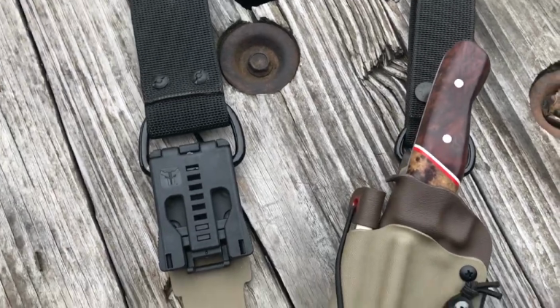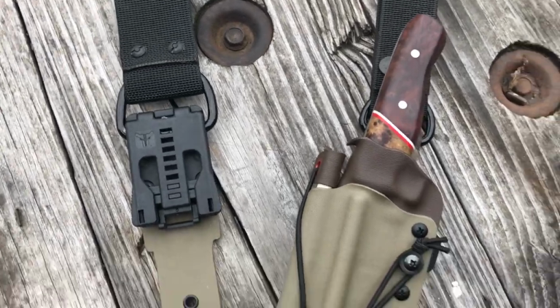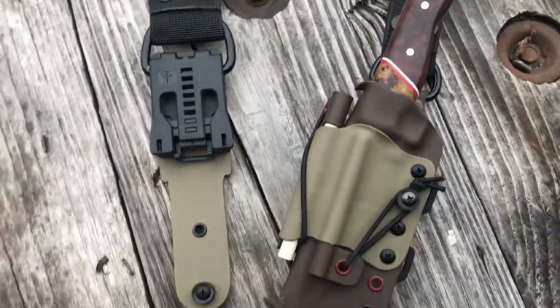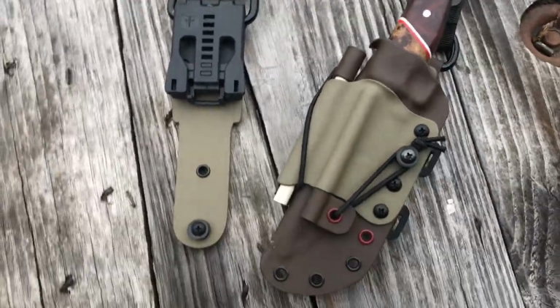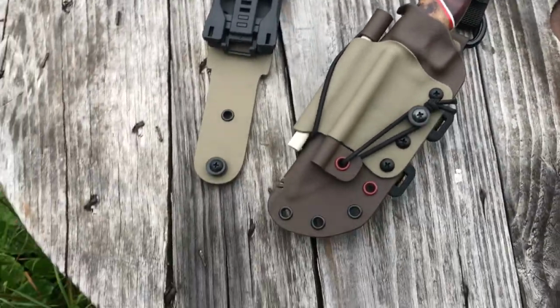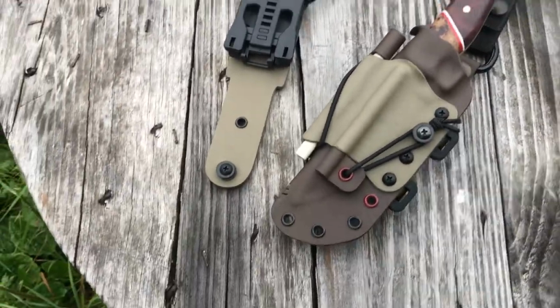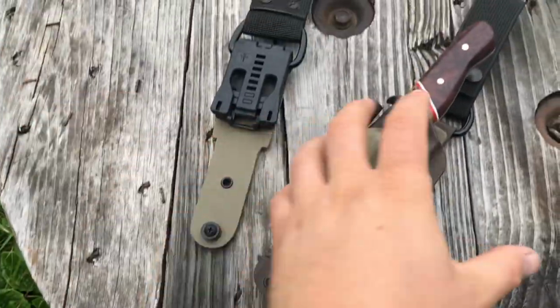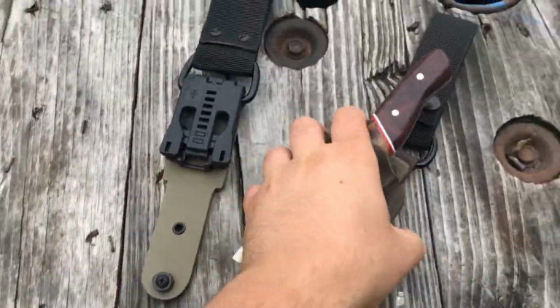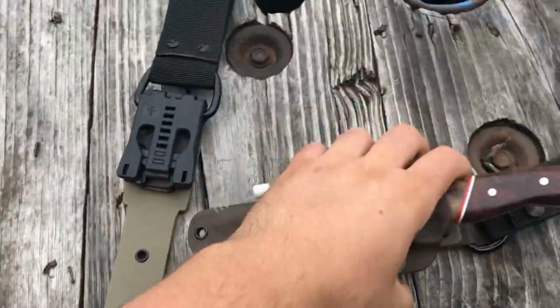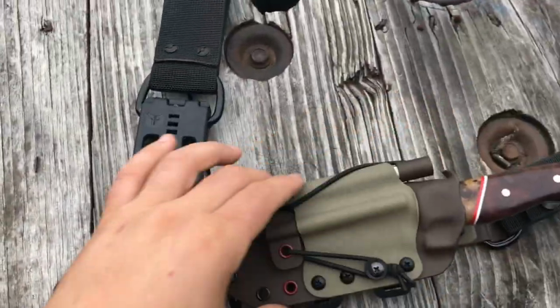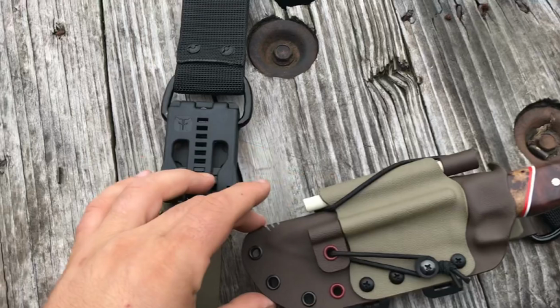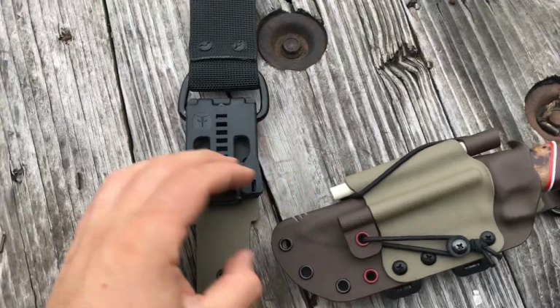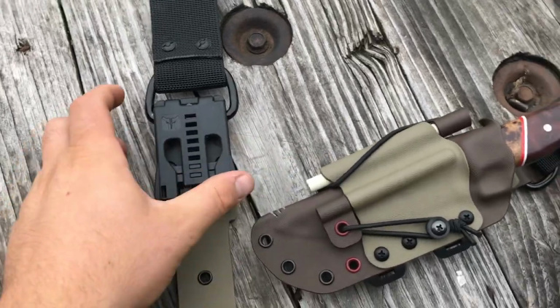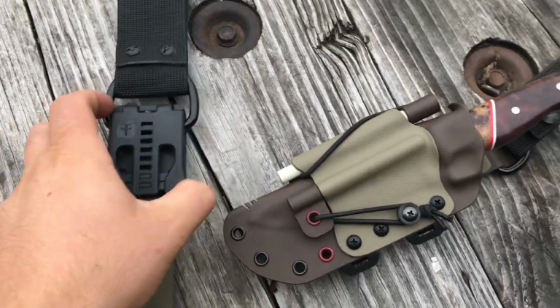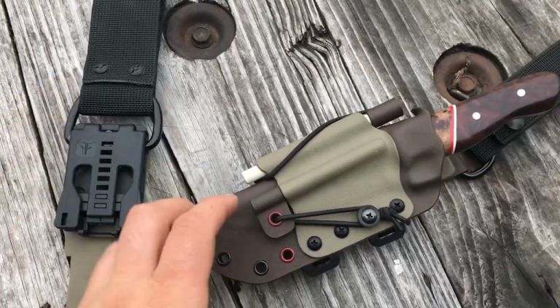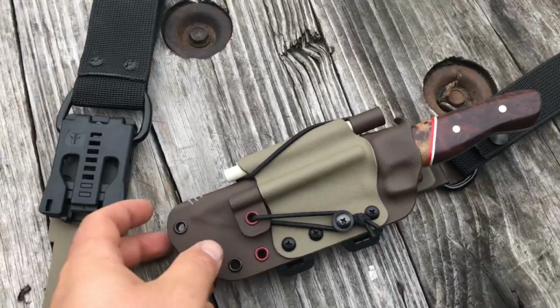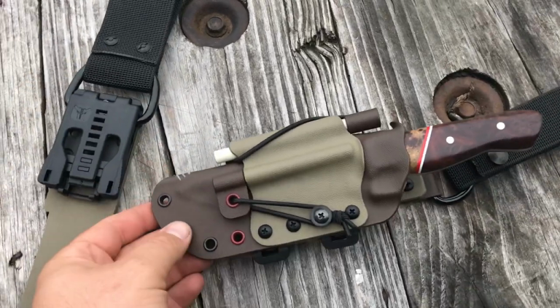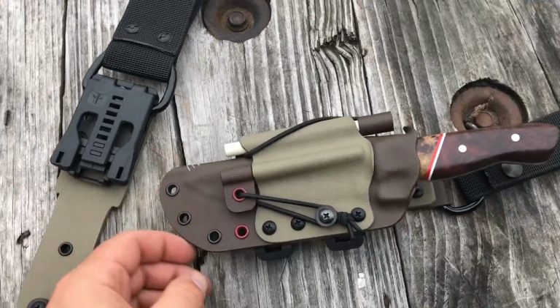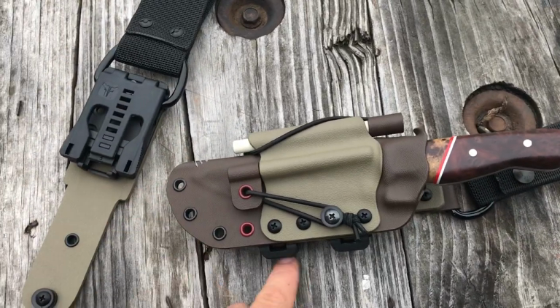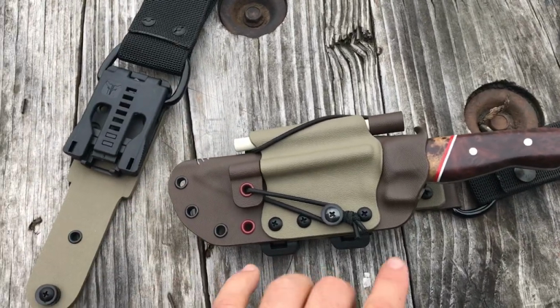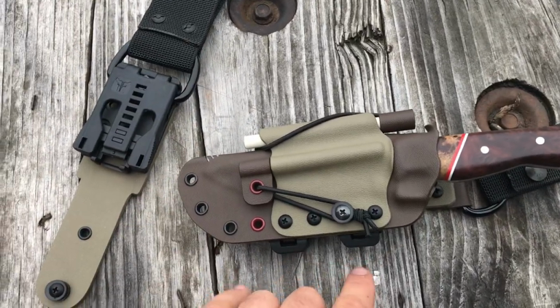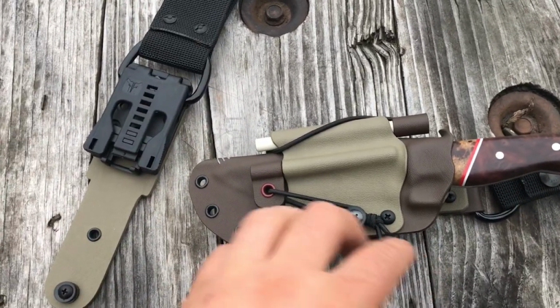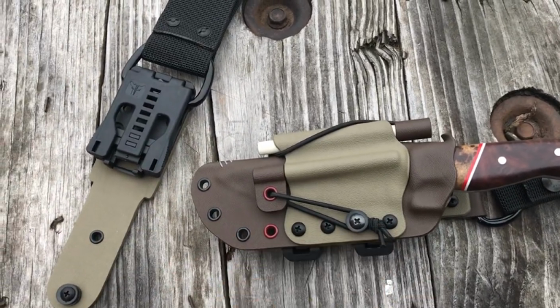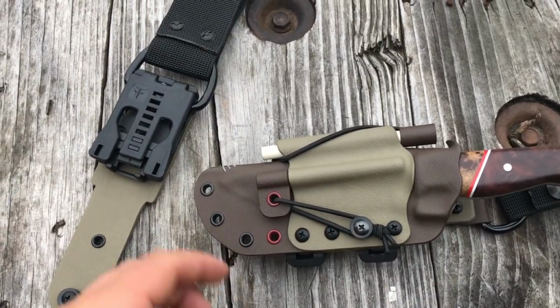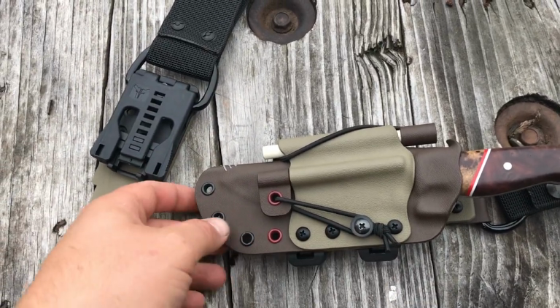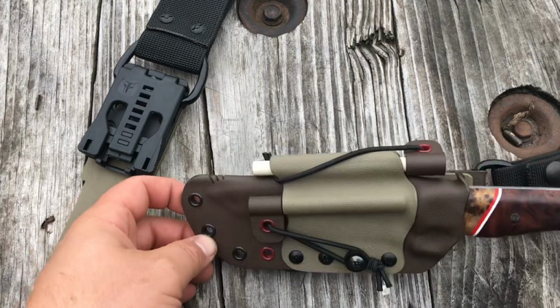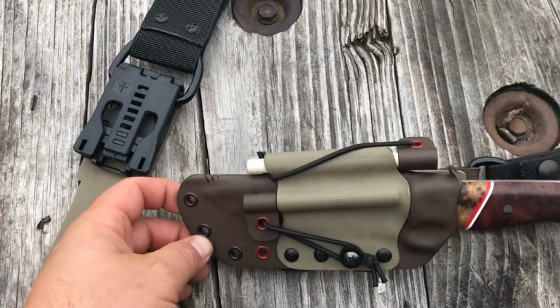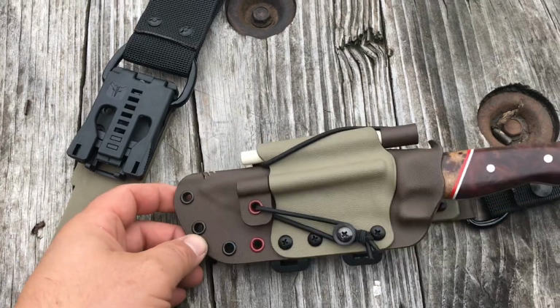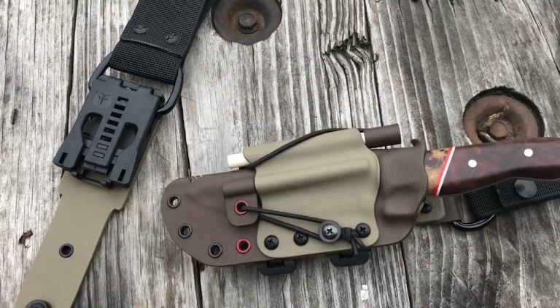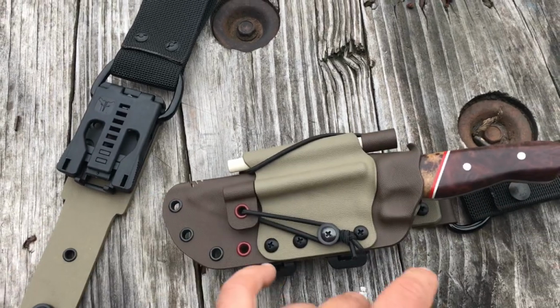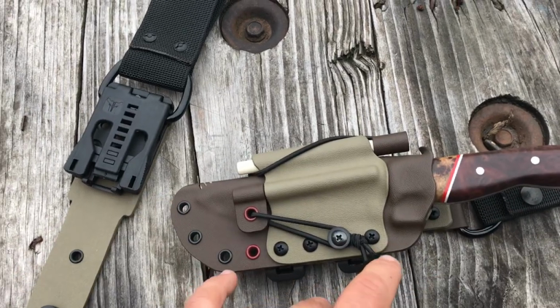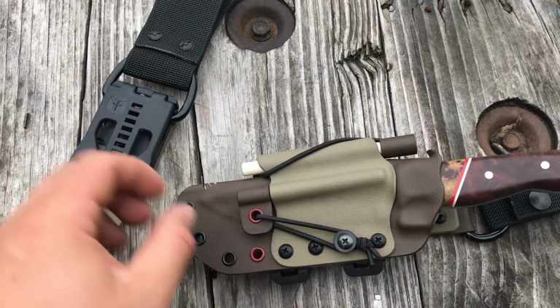Hey guys, this is Matt with Grizzly Outdoors. Just finished up a custom — it's kind of a modified extreme horizontal sheath set up for pack straps, belt carry, or vertical carry.